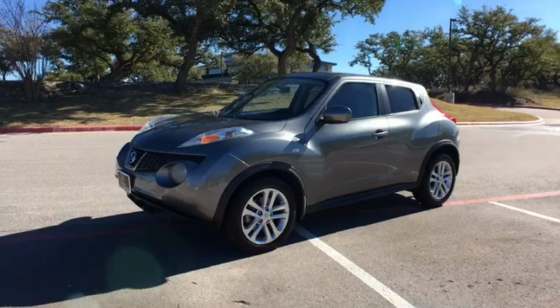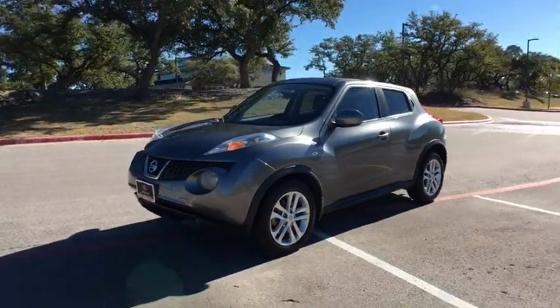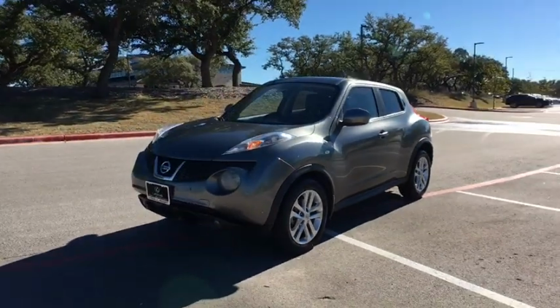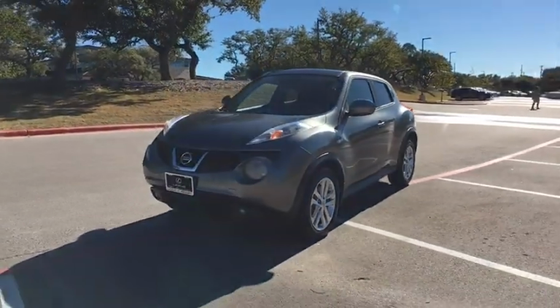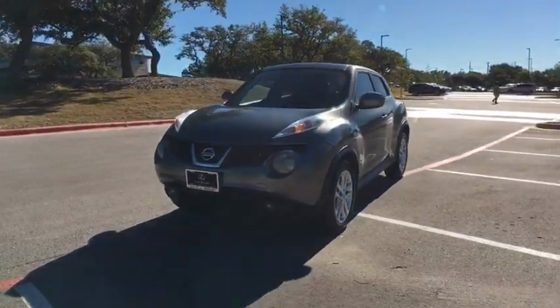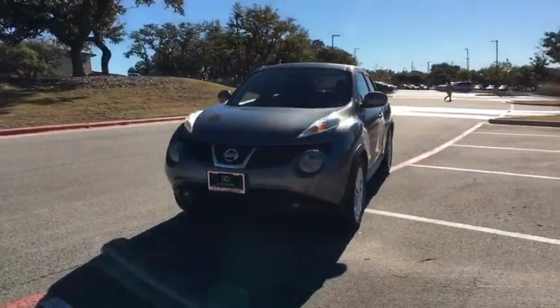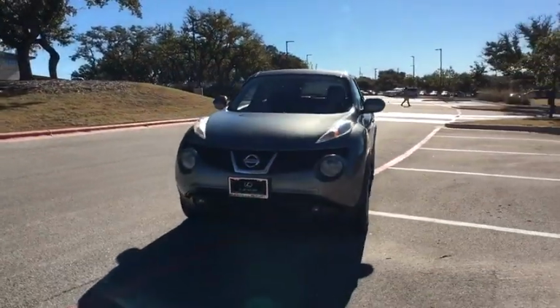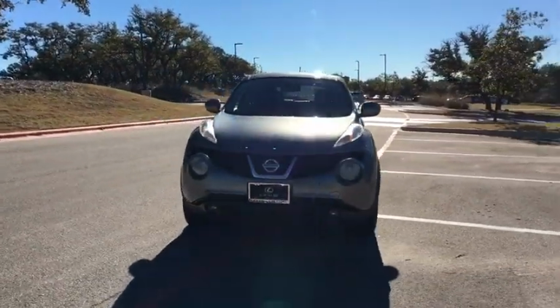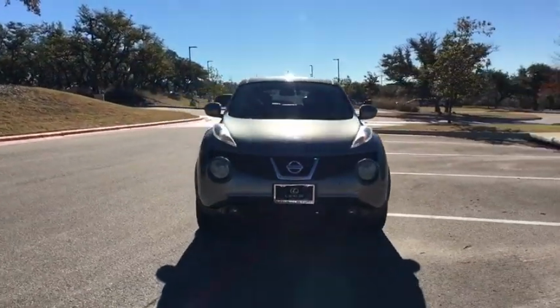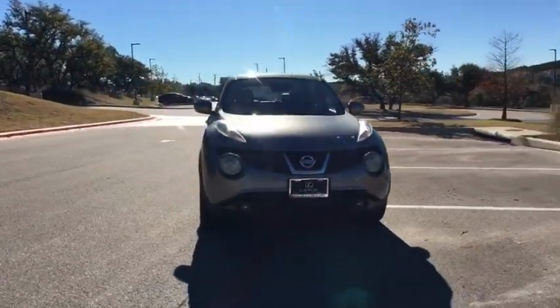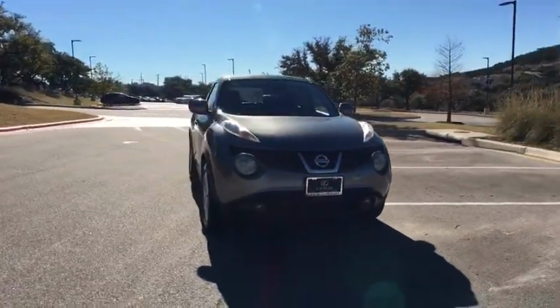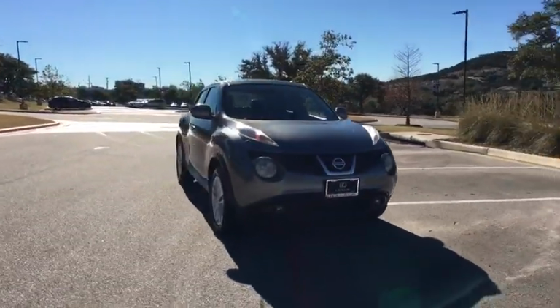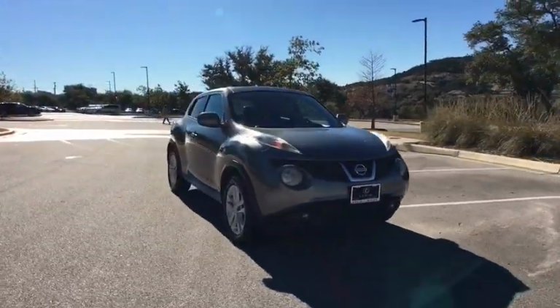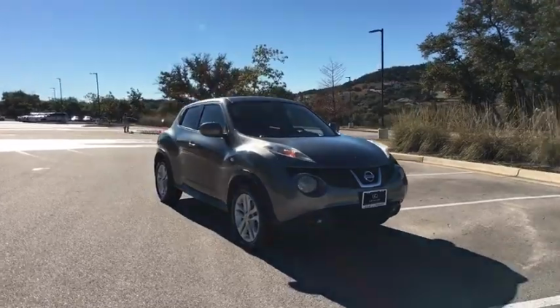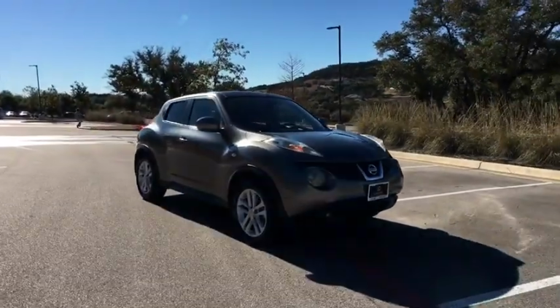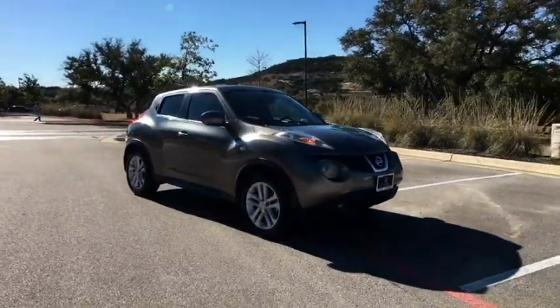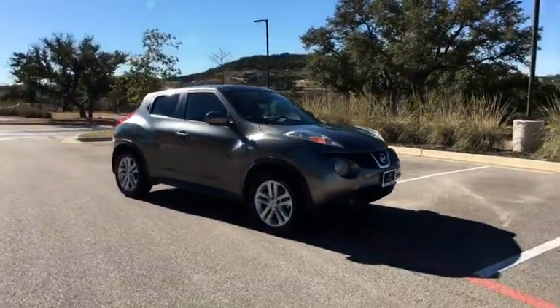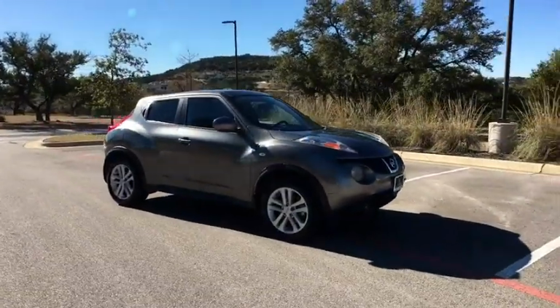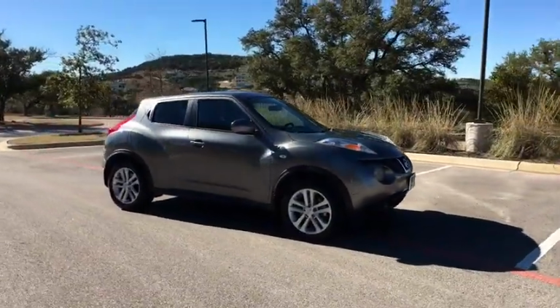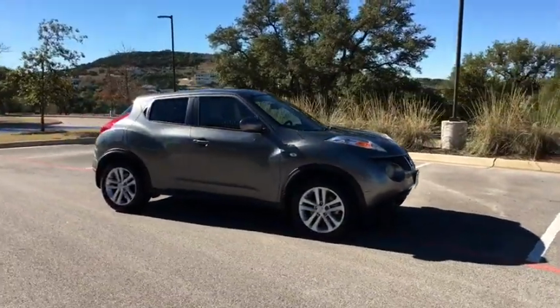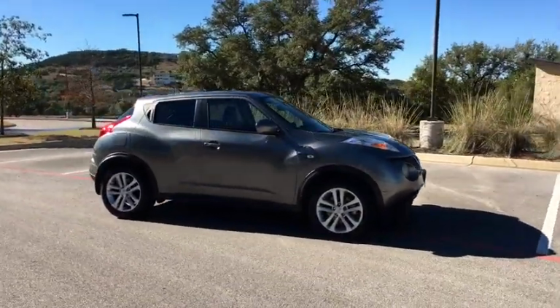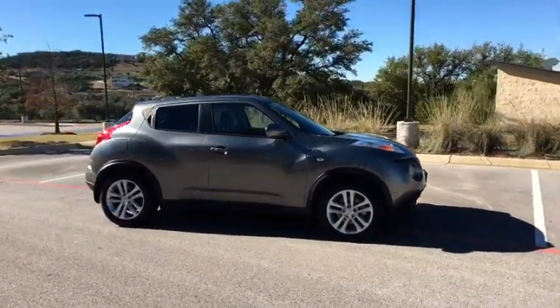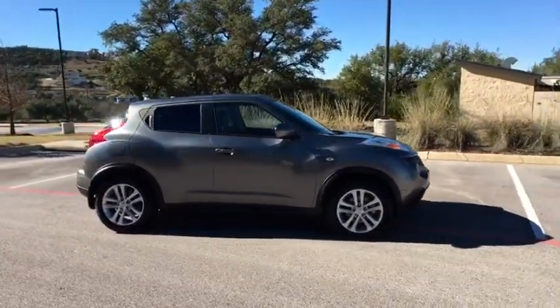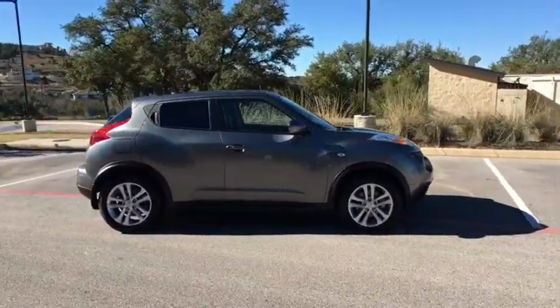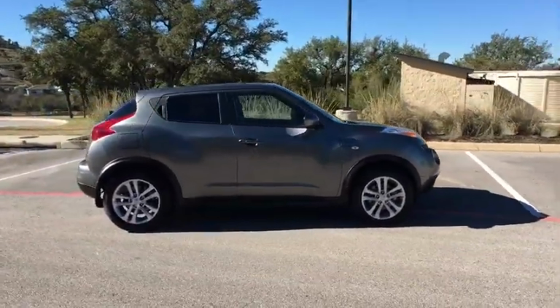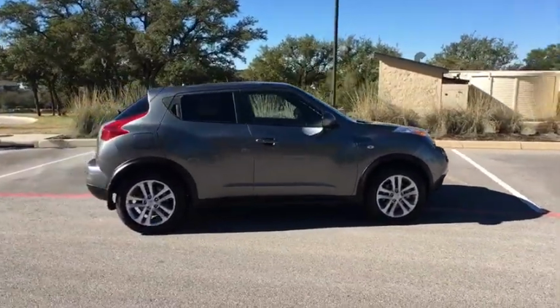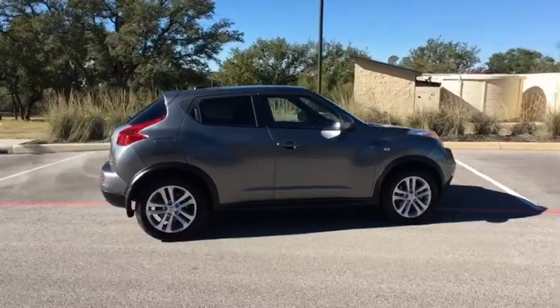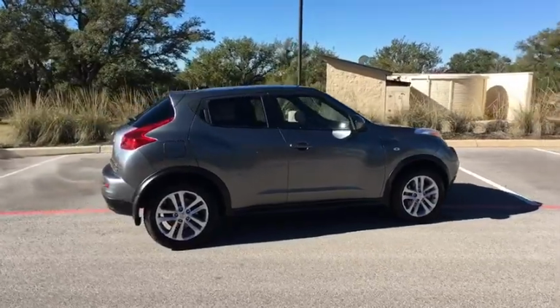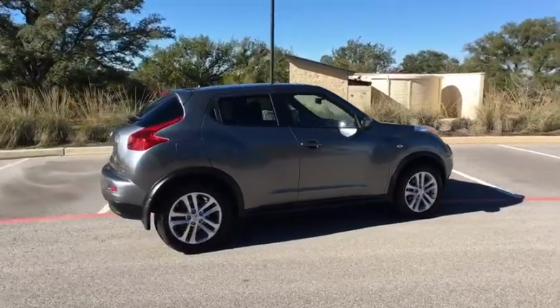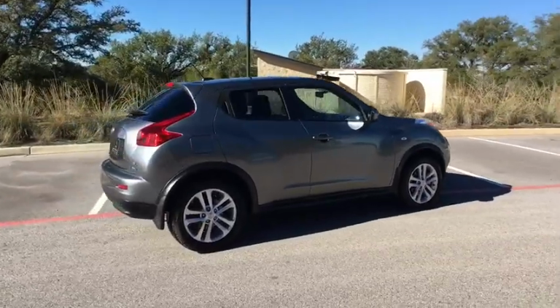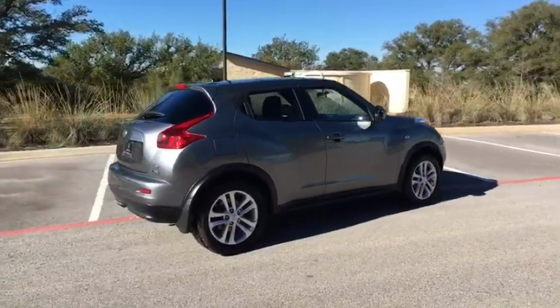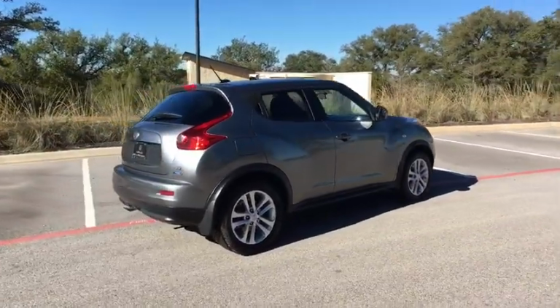The 2013 Nissan Juke. The Juke is an adaptable and intelligent ride where handling meets turbocharged performance. This unique sporty compact crossover fits your personal style perfectly.